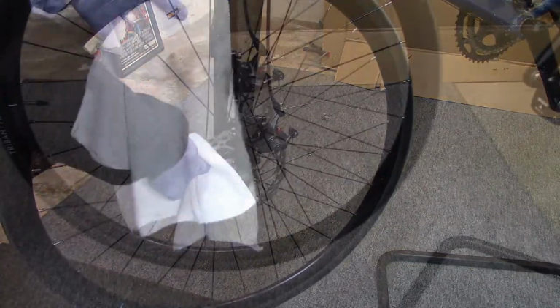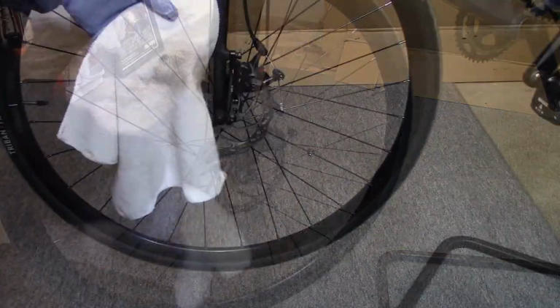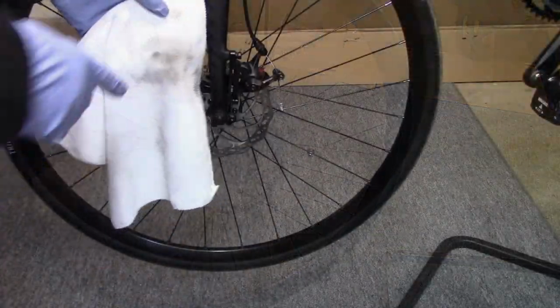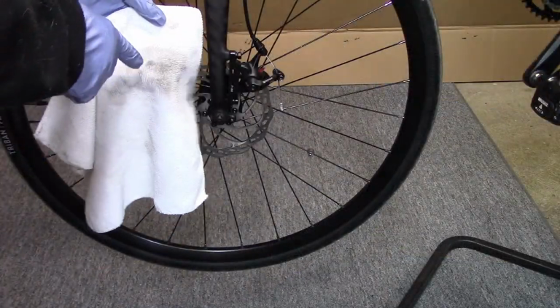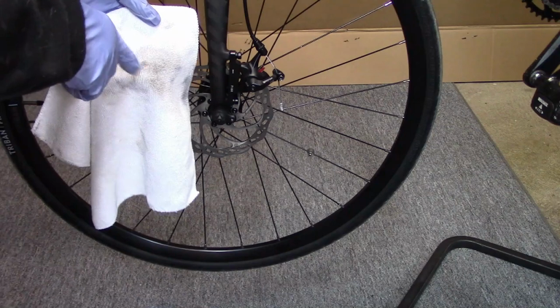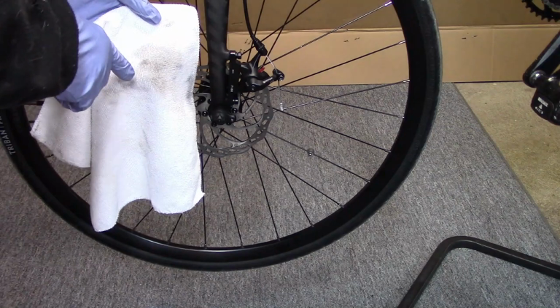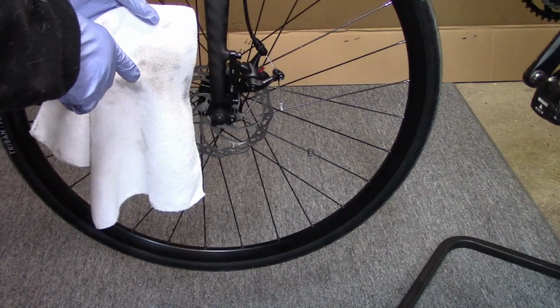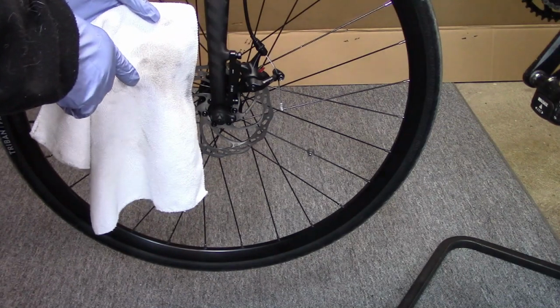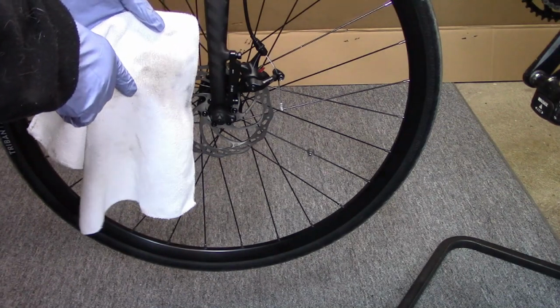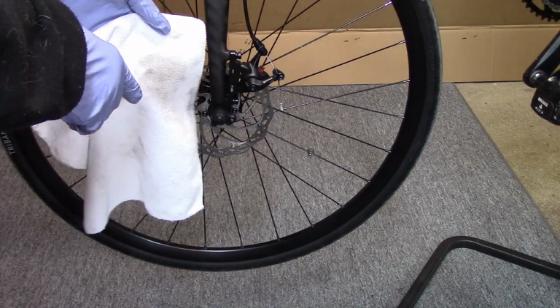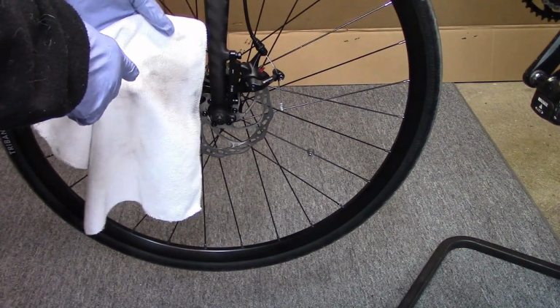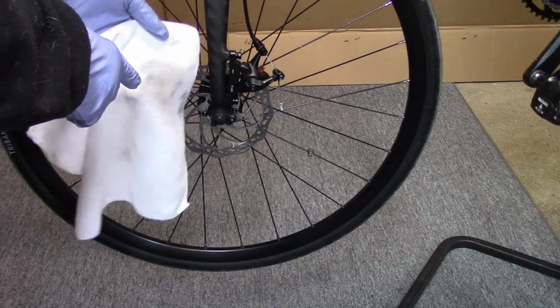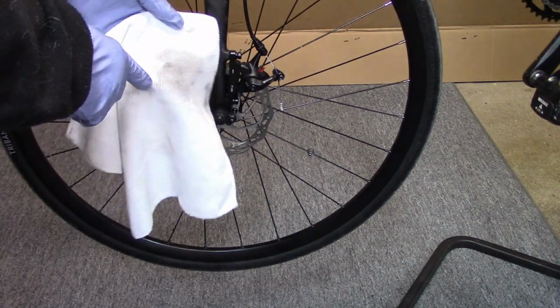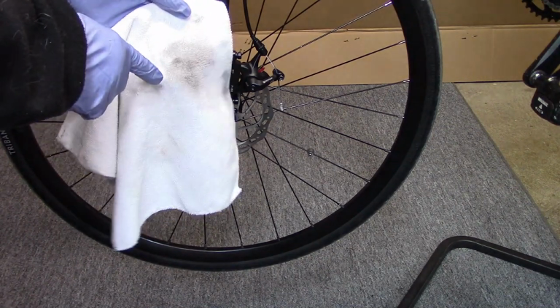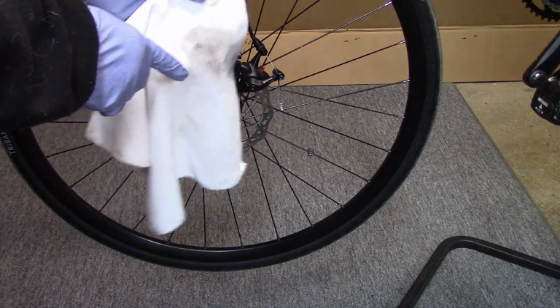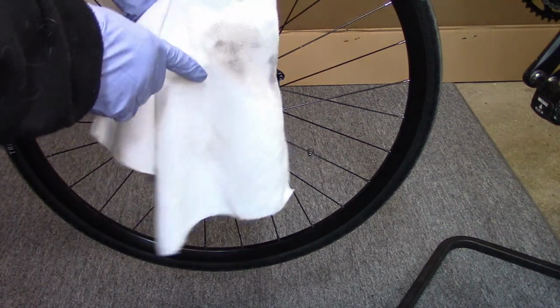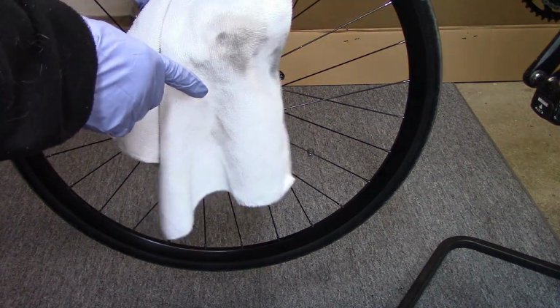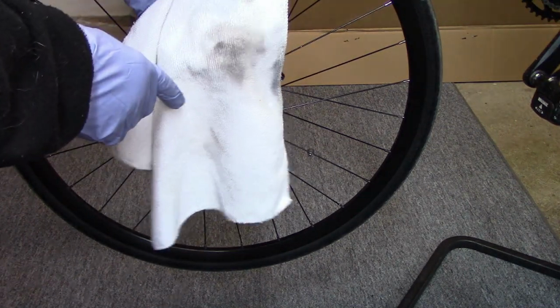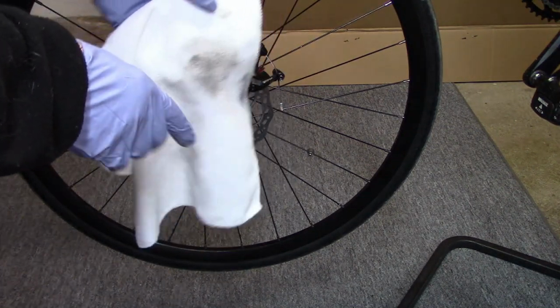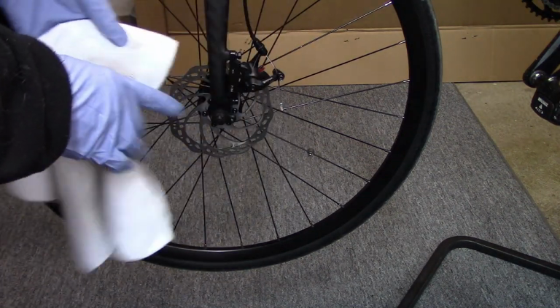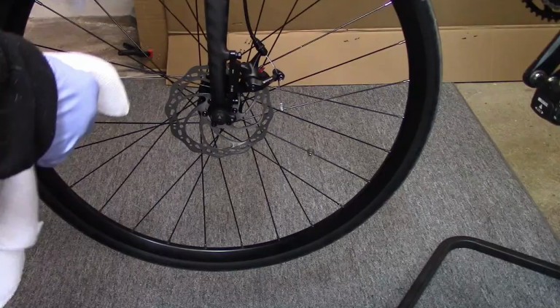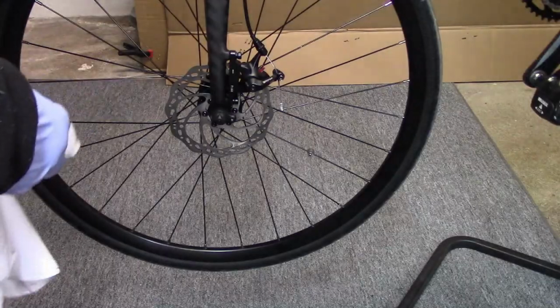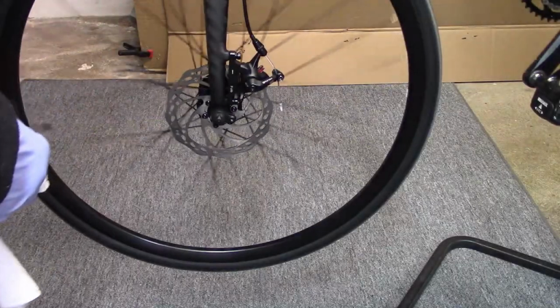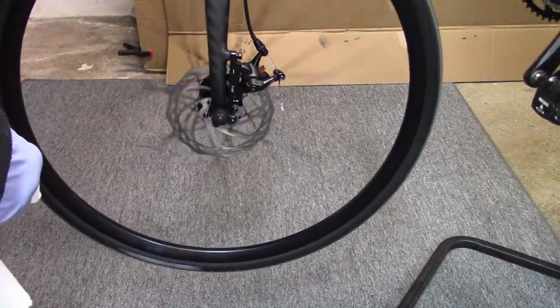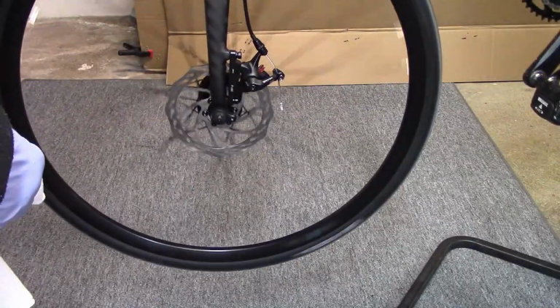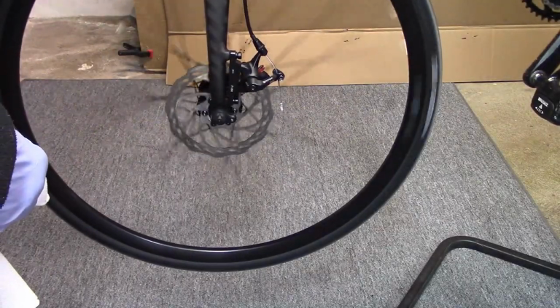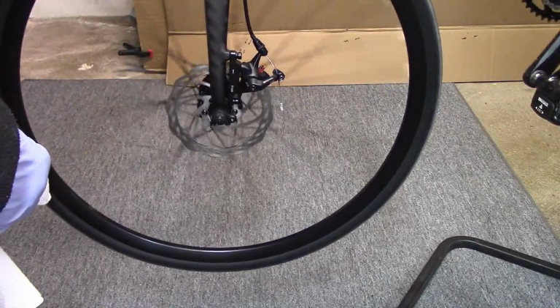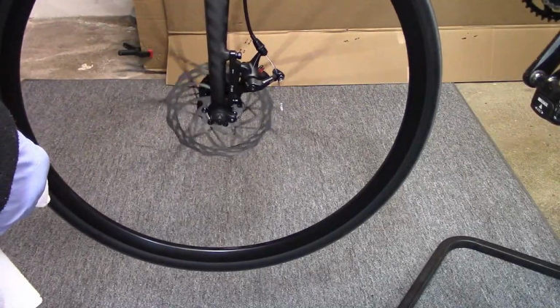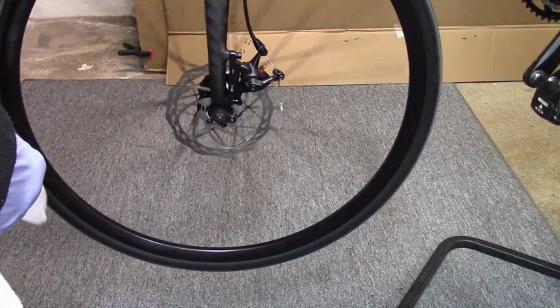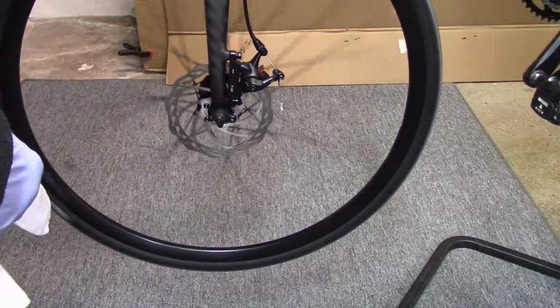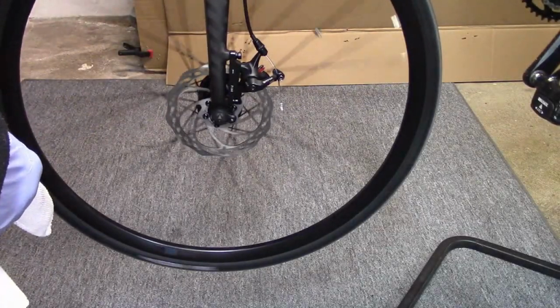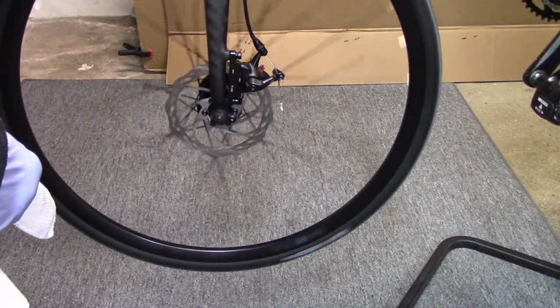That got off a considerable amount of dirt and grime, as we can see. Spin the wheel — sounds great. Job done.